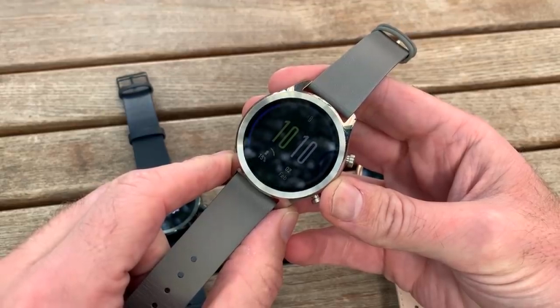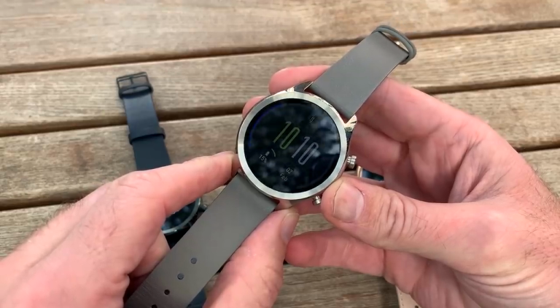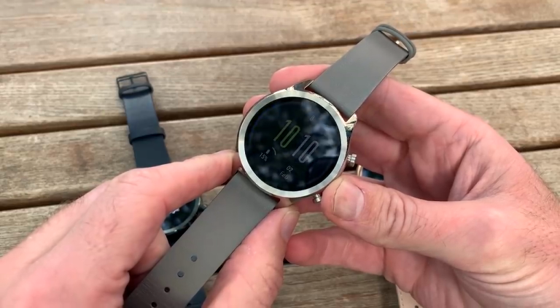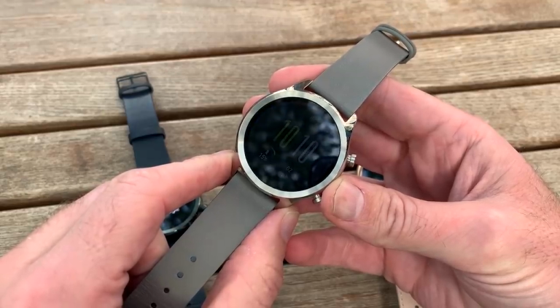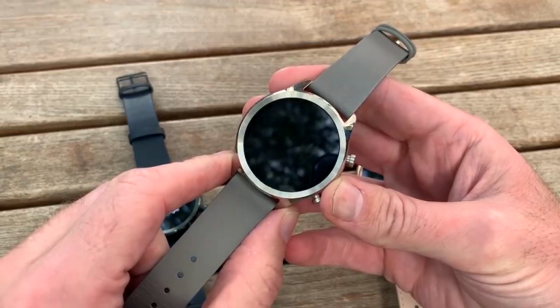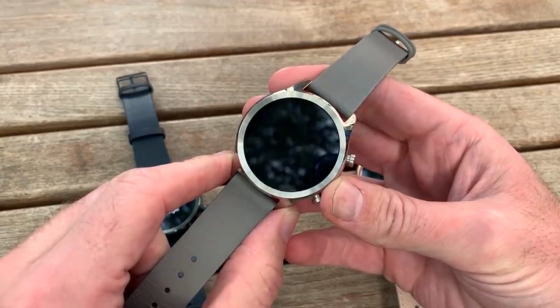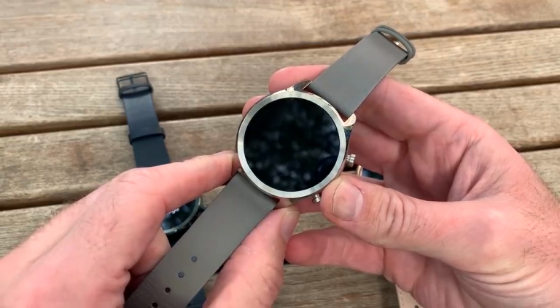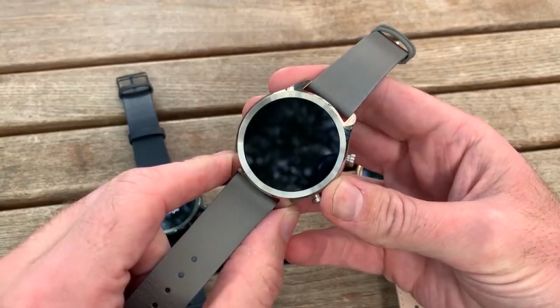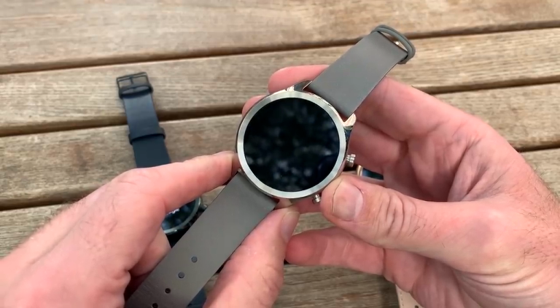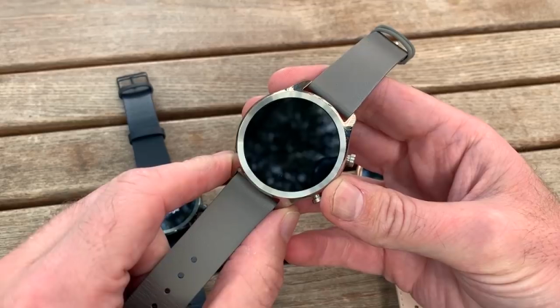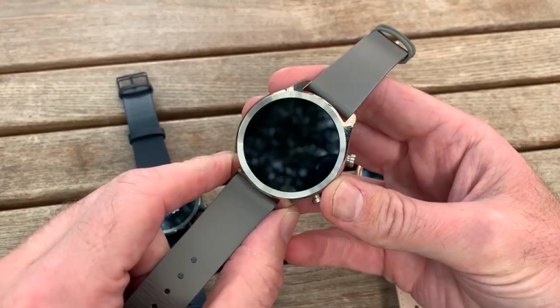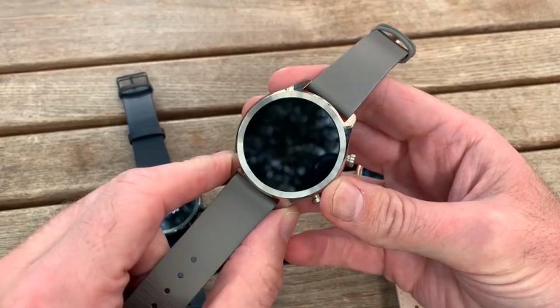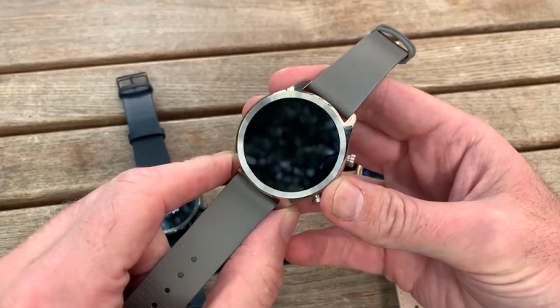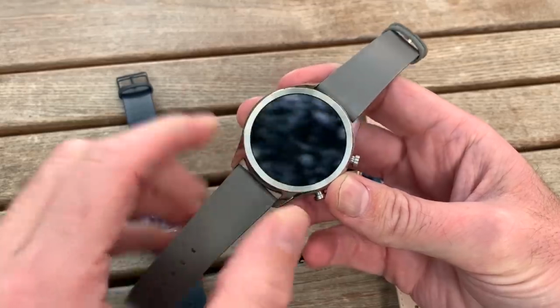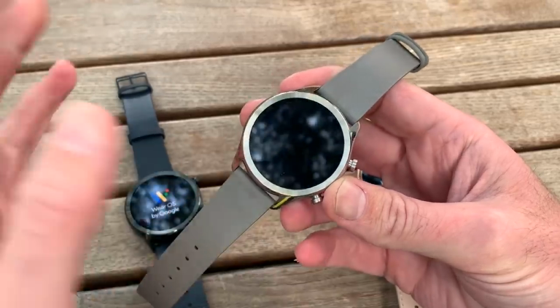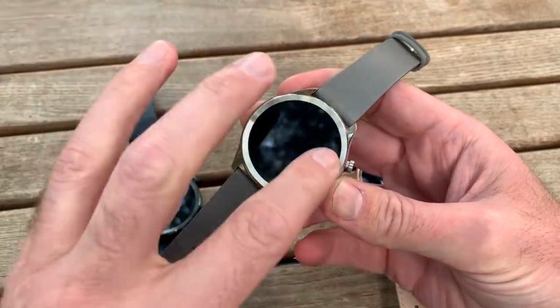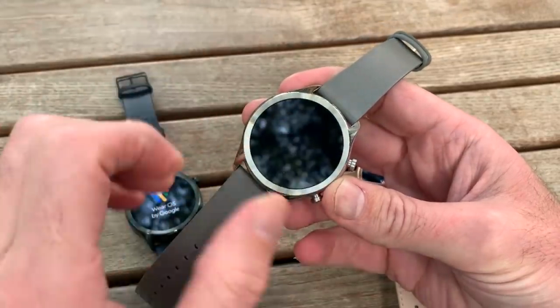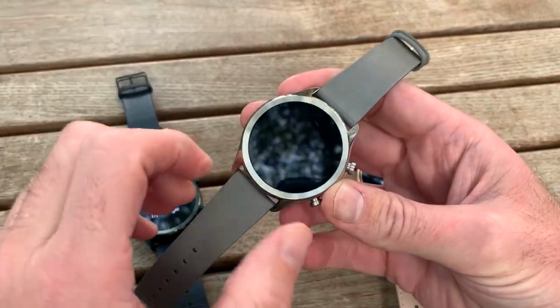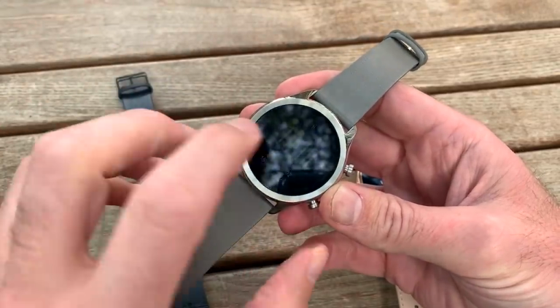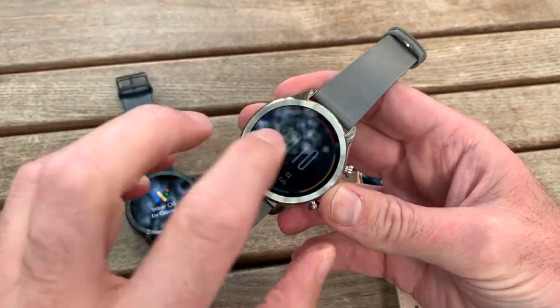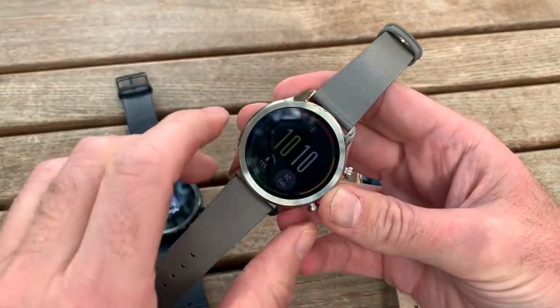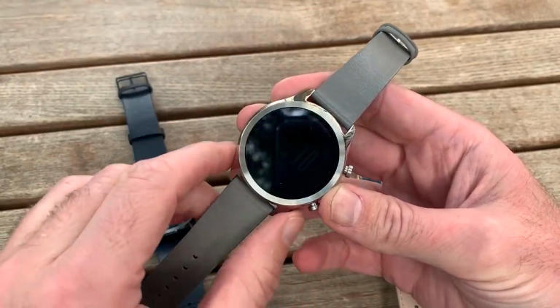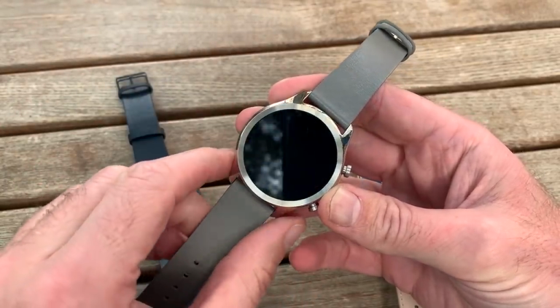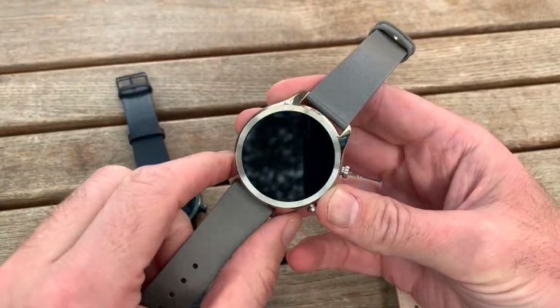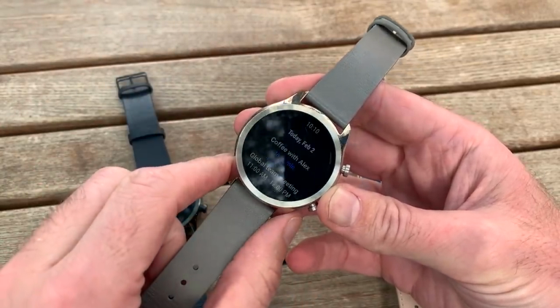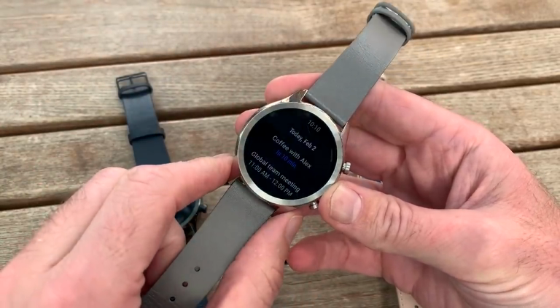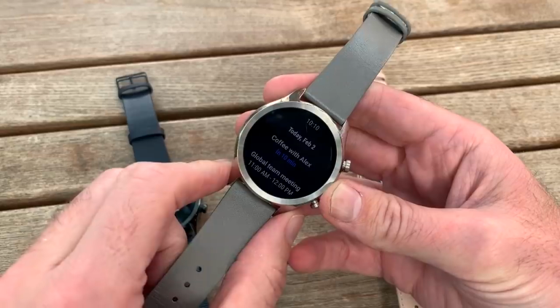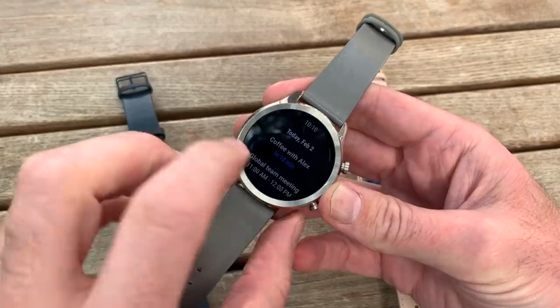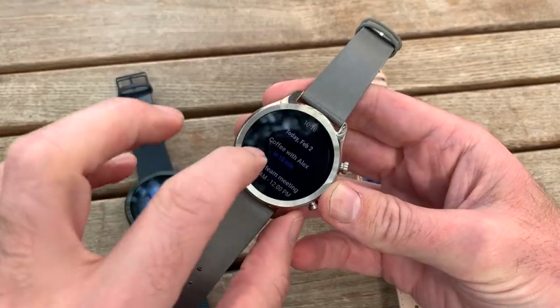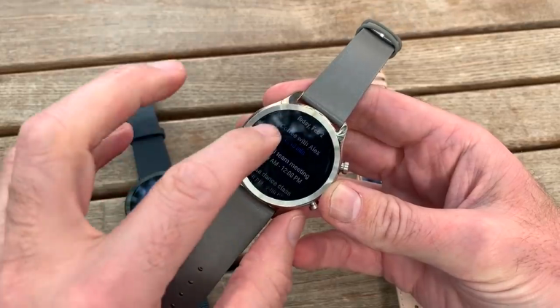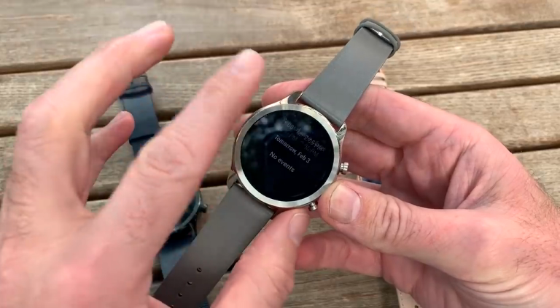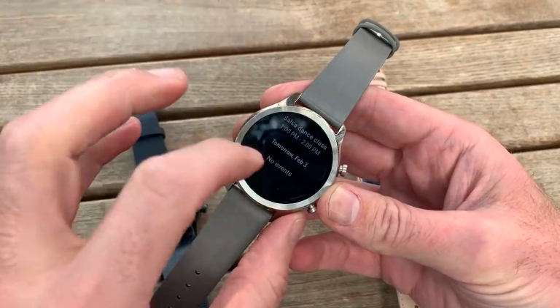The great thing about a smartwatch is it can stay on your wrist. You don't have to be bothered by phone calls because most of the time it doesn't take them, but it will deliver notifications when you need them.